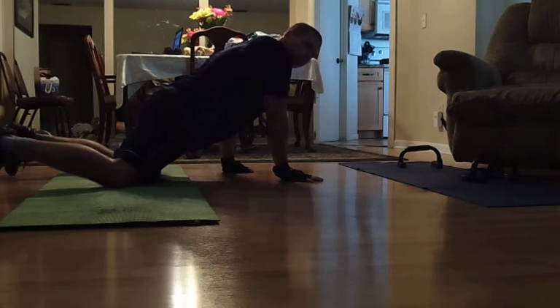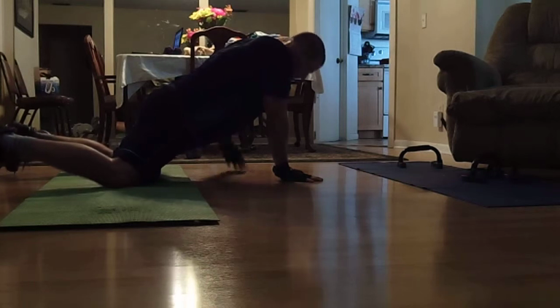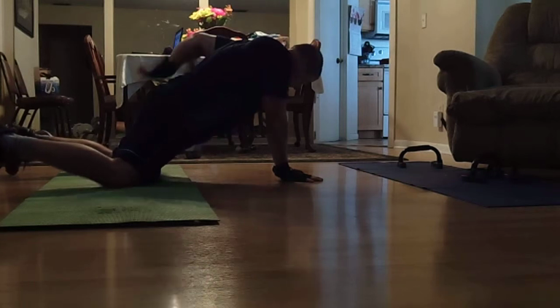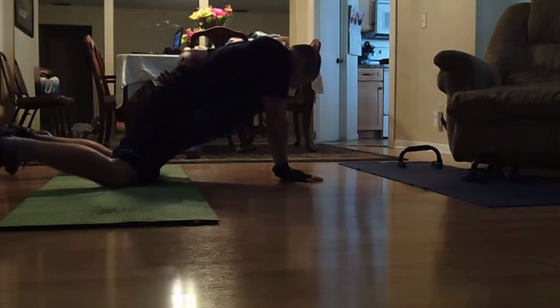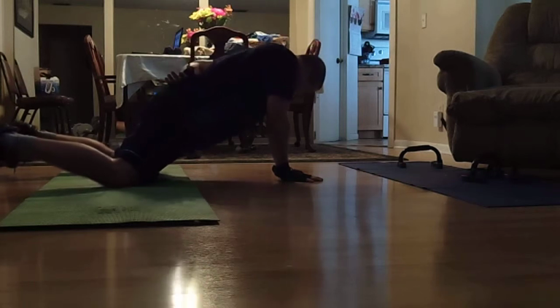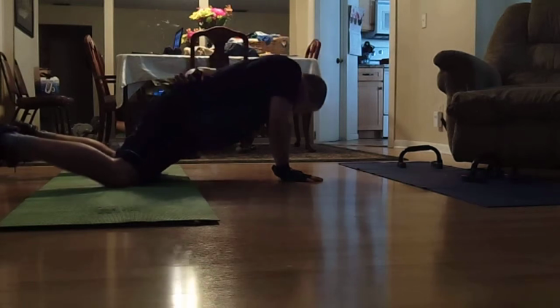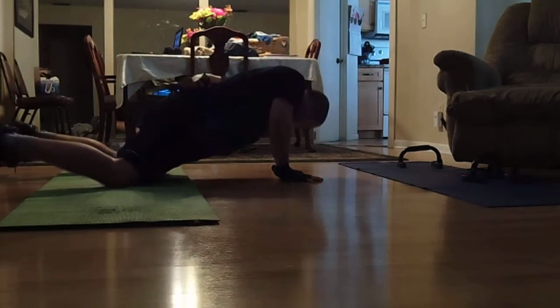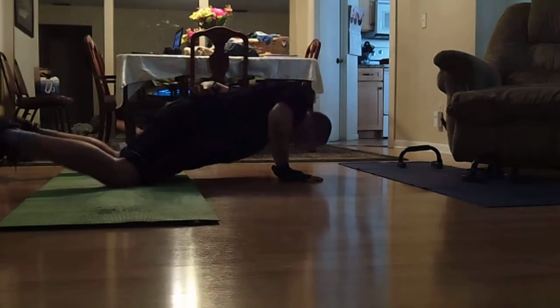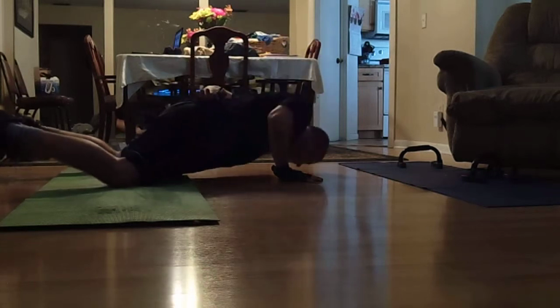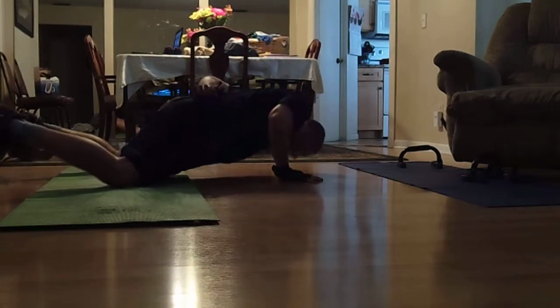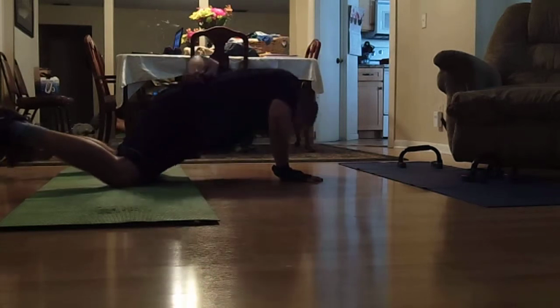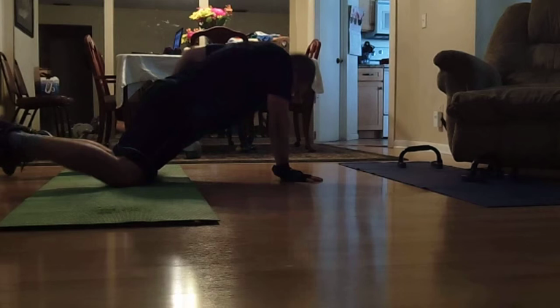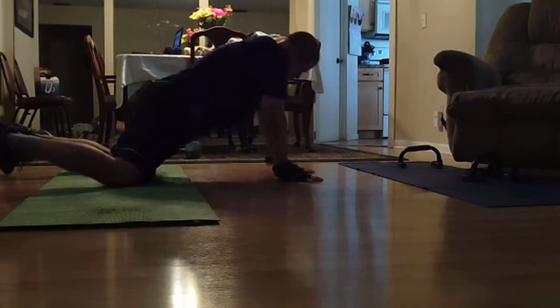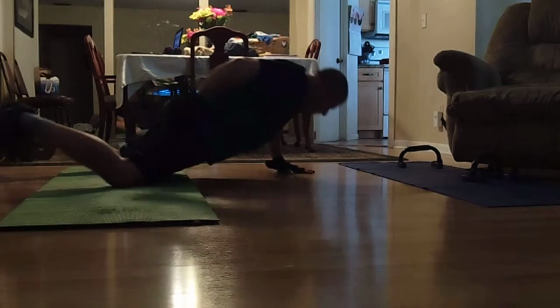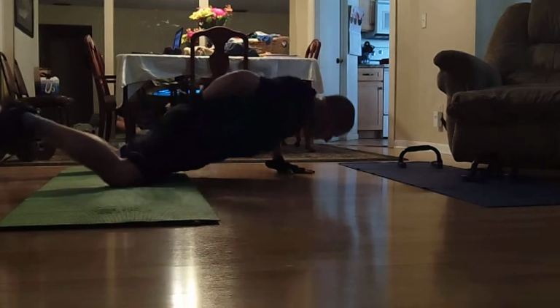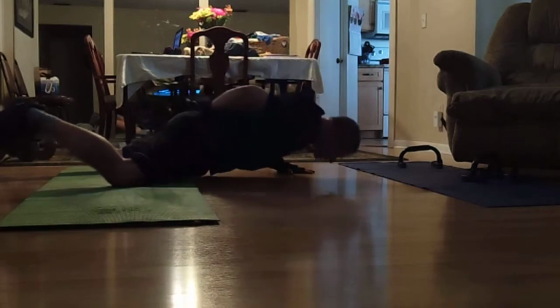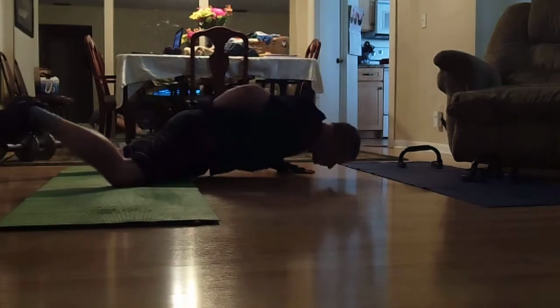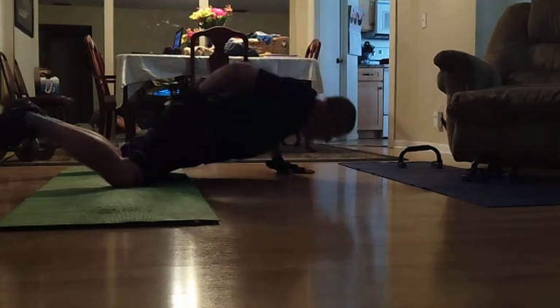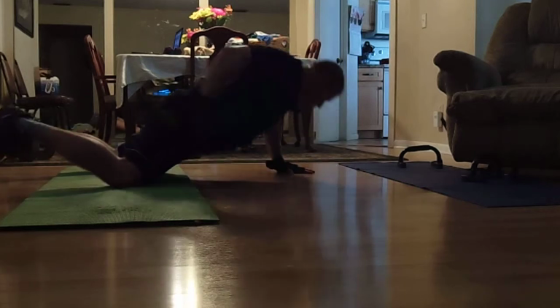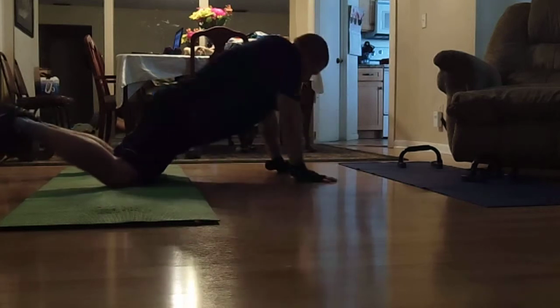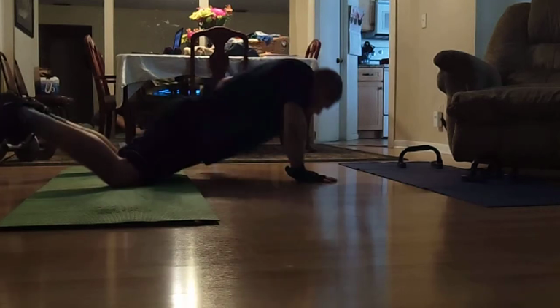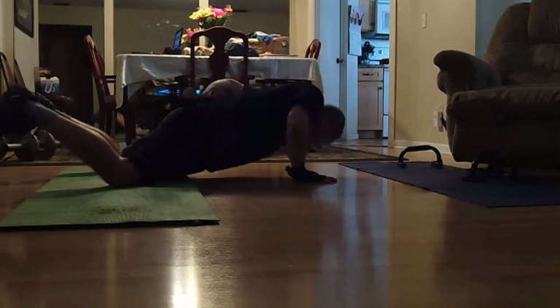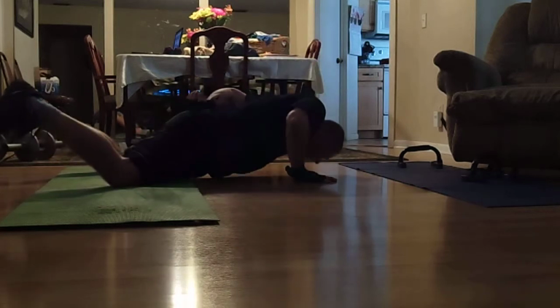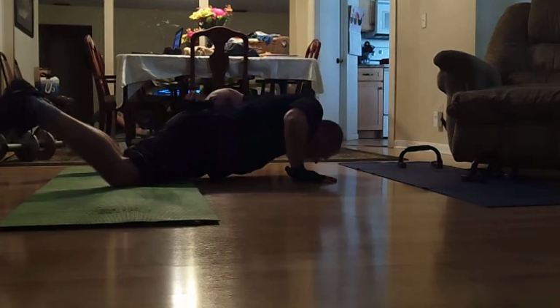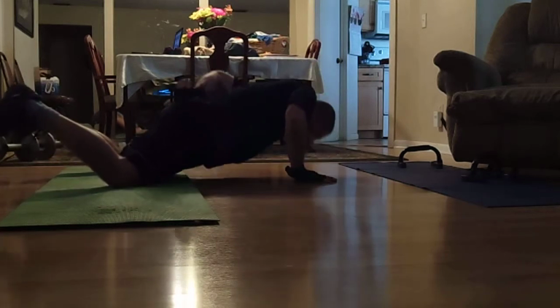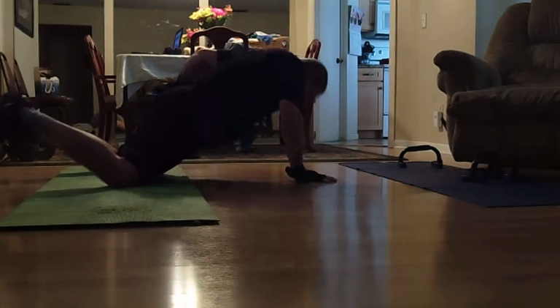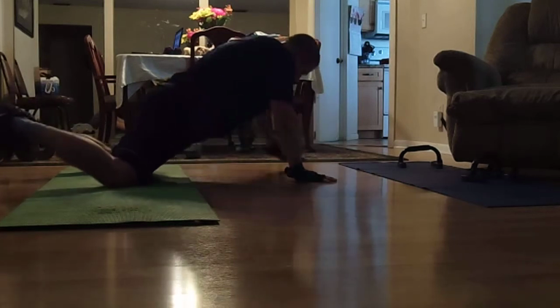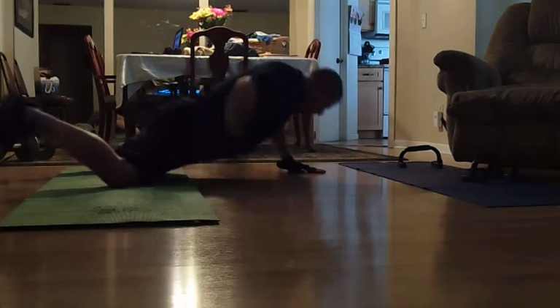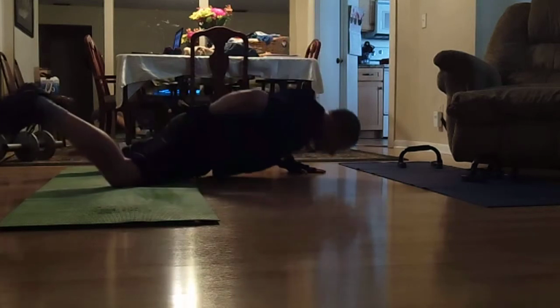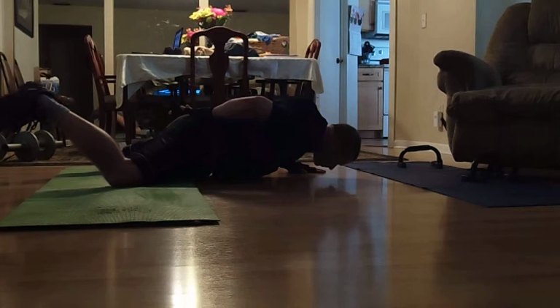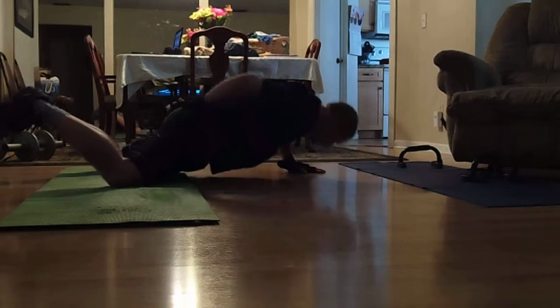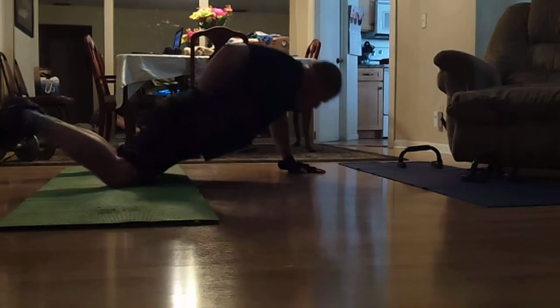Left hand behind. Down you go. Up you come. And switch — other side. Down you go. Up you come. Other side.